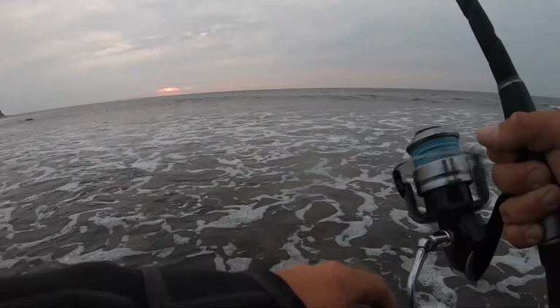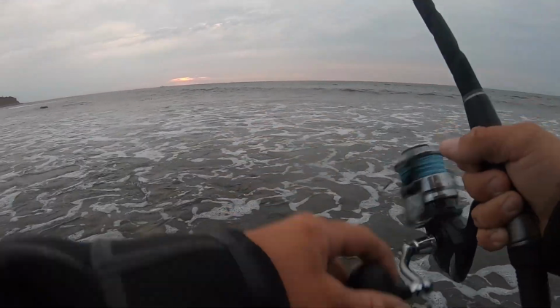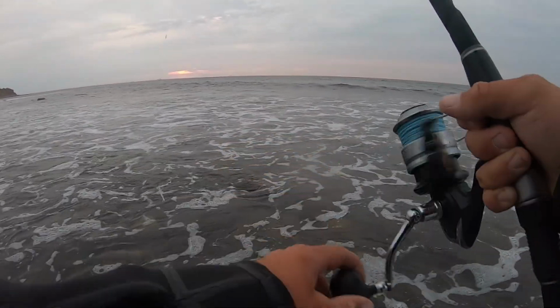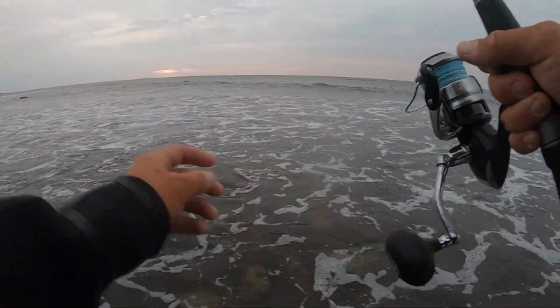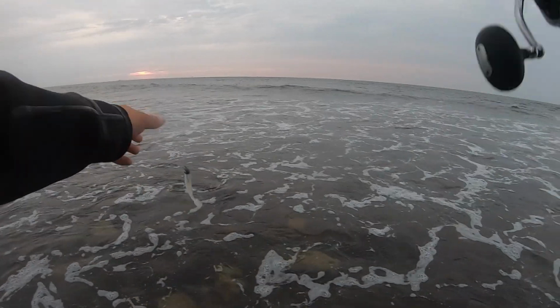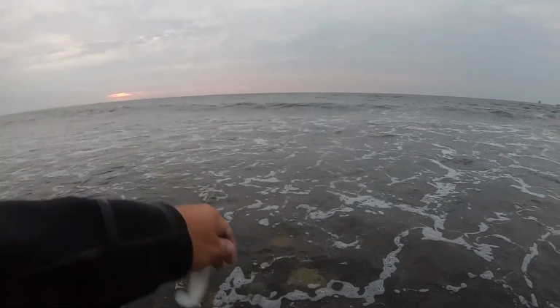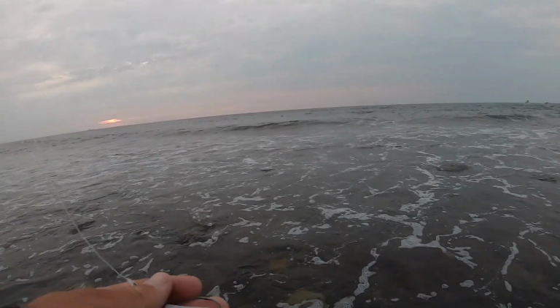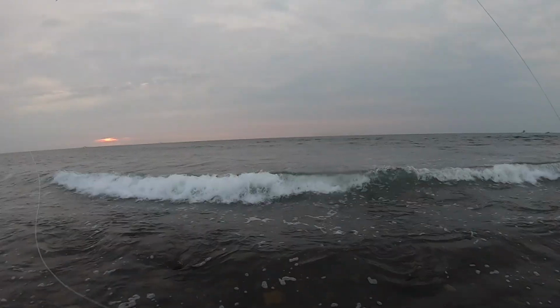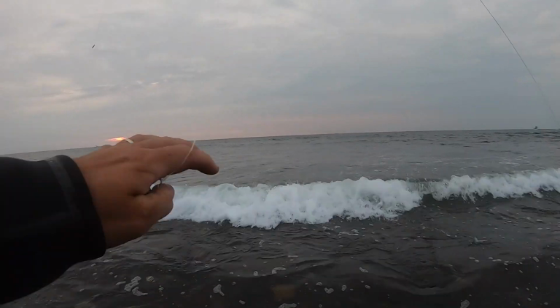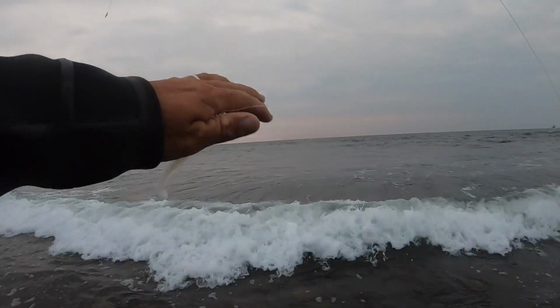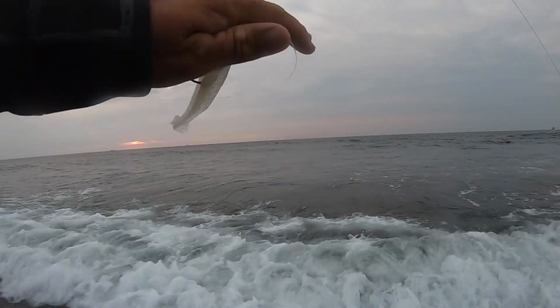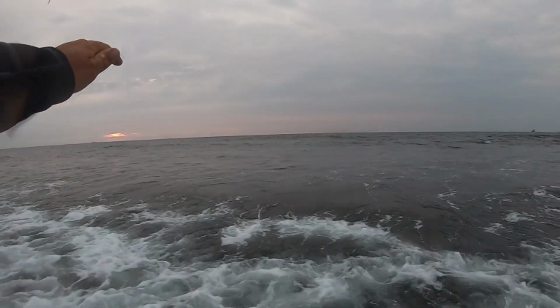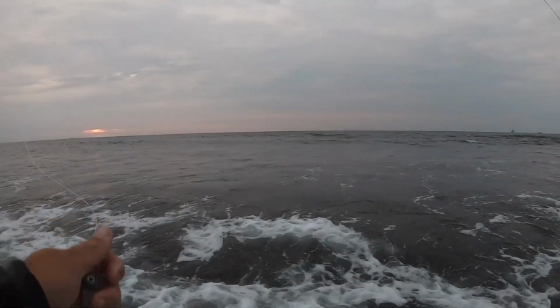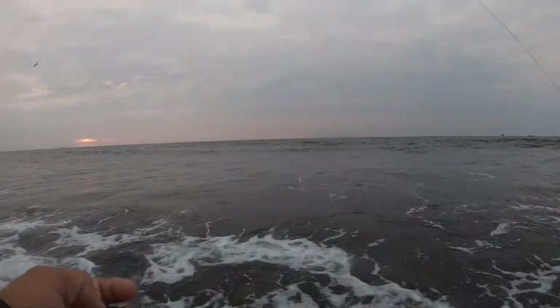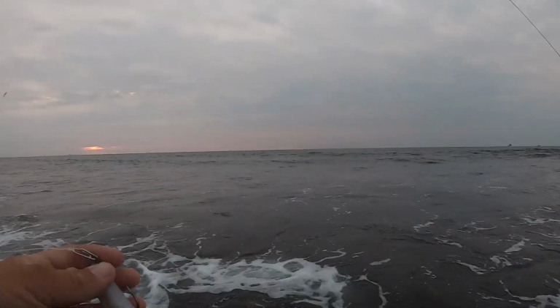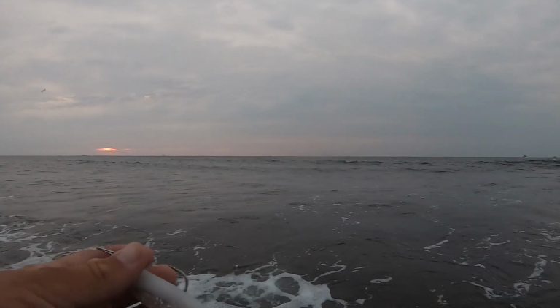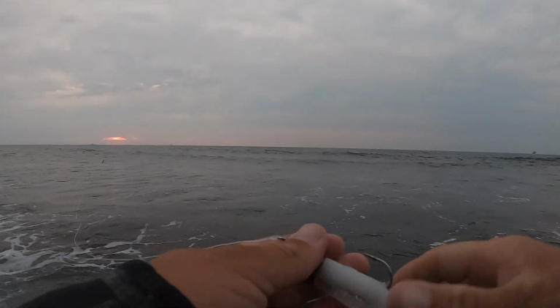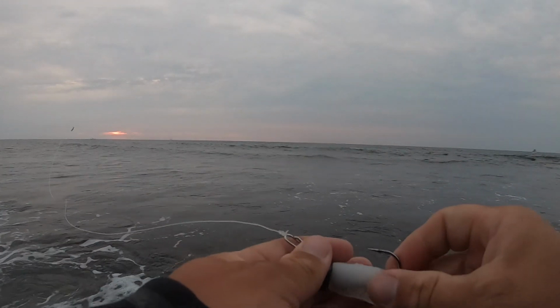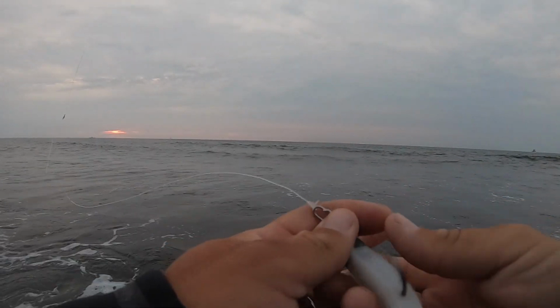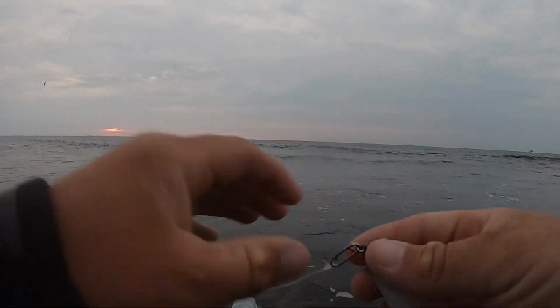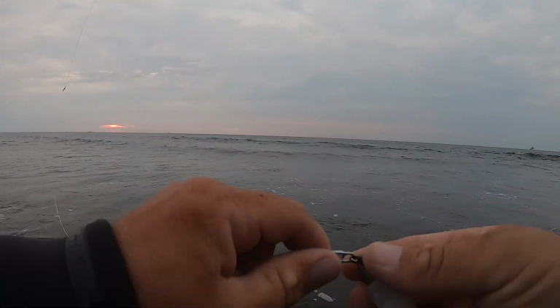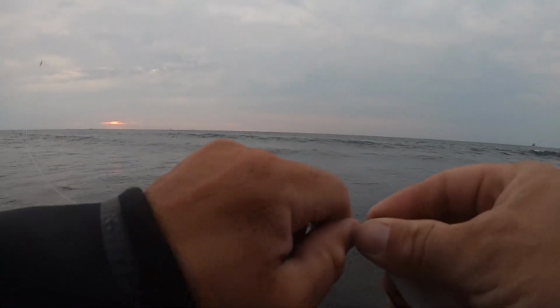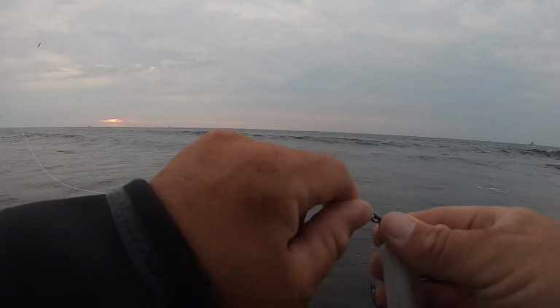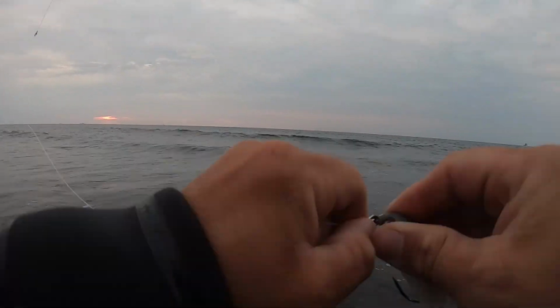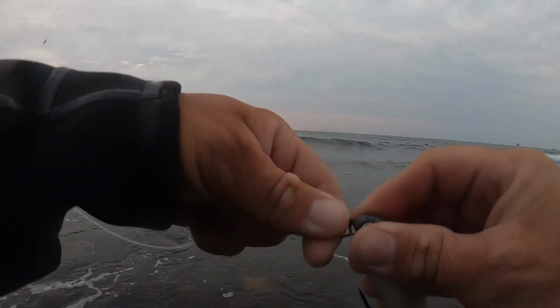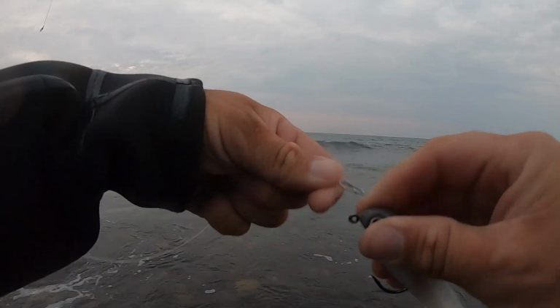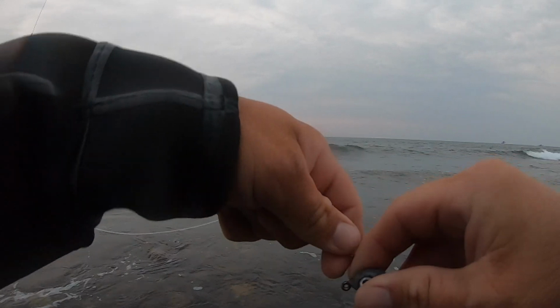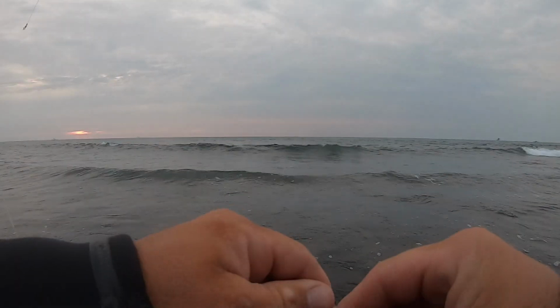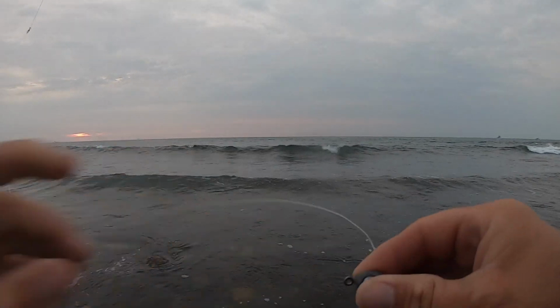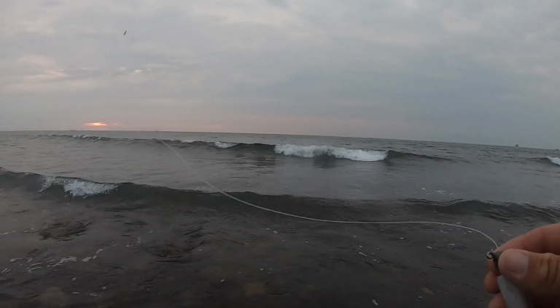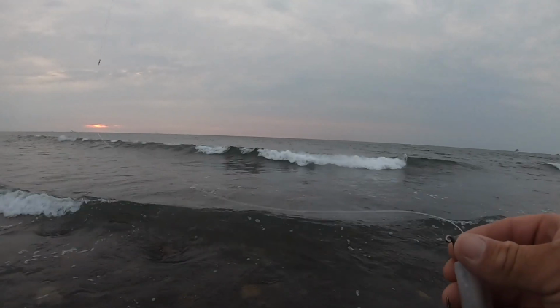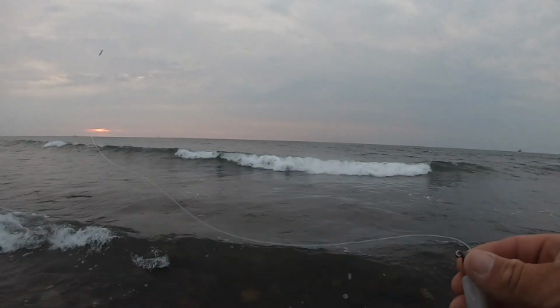That's strange — not a bite on the shad either. This school already moved out of here, or they're just being really picky and only want that Finback Shad. Let's throw that back on before we move and see if they're still over here.